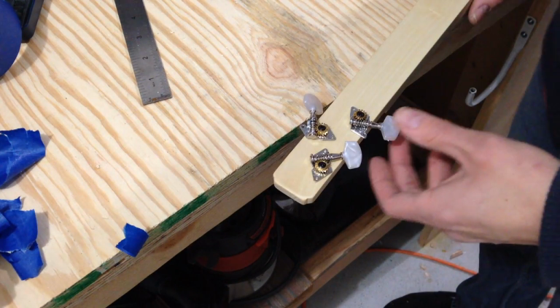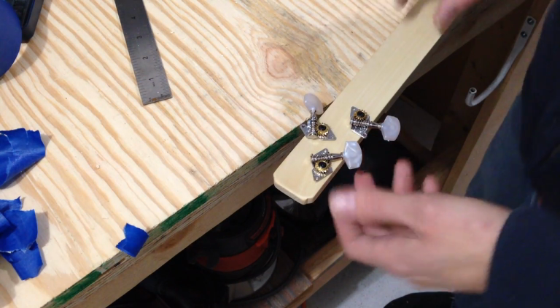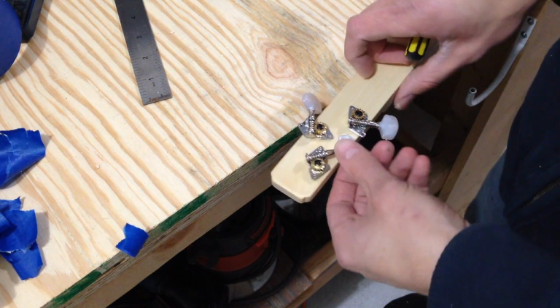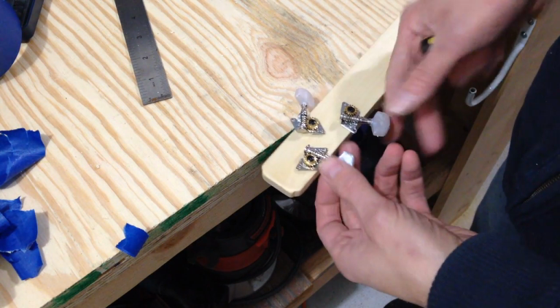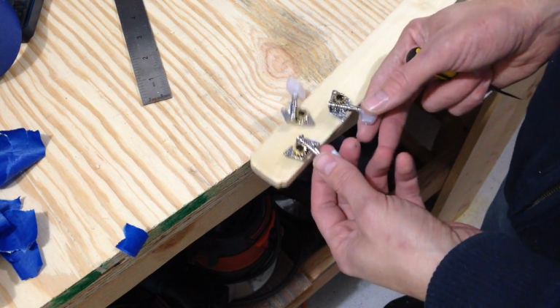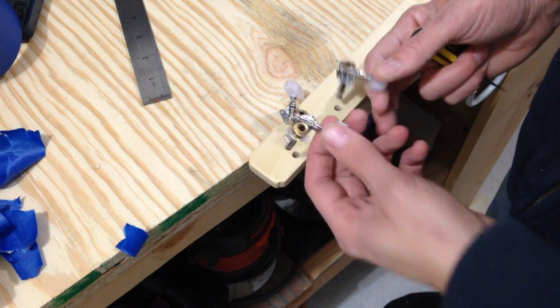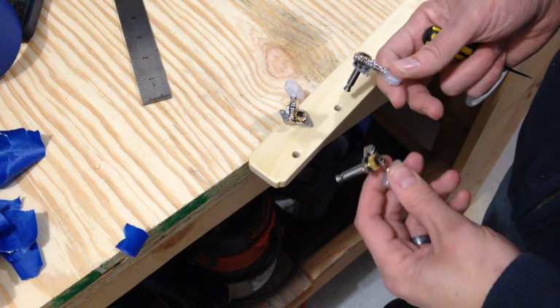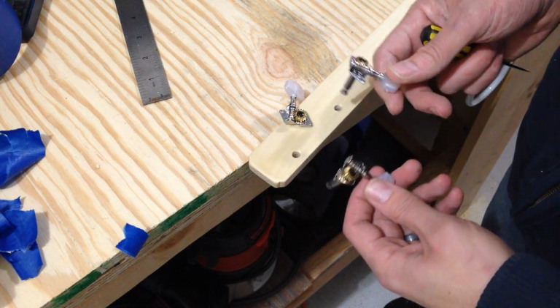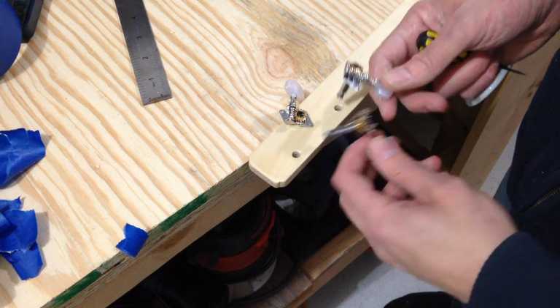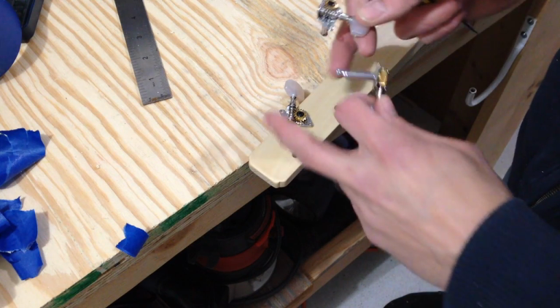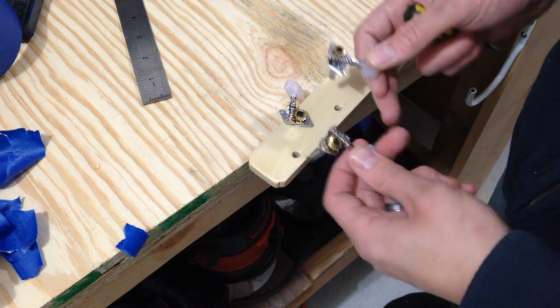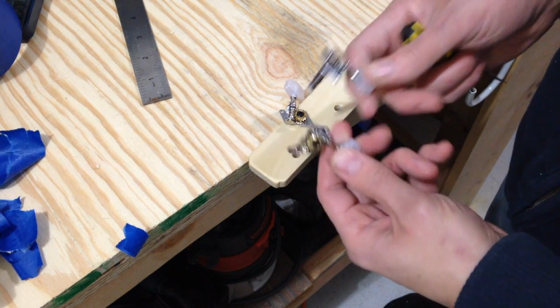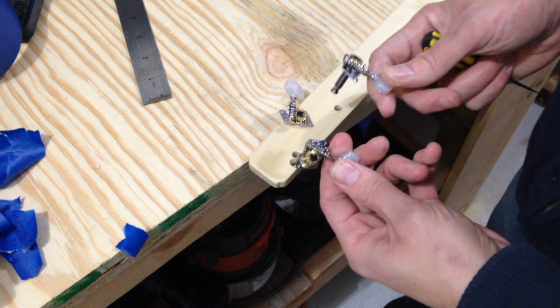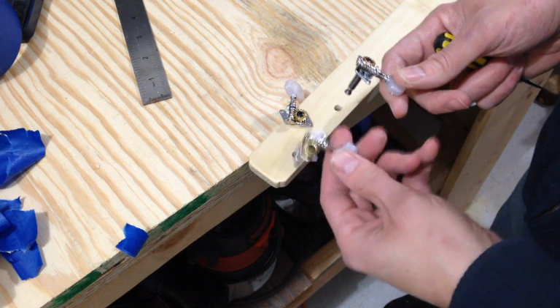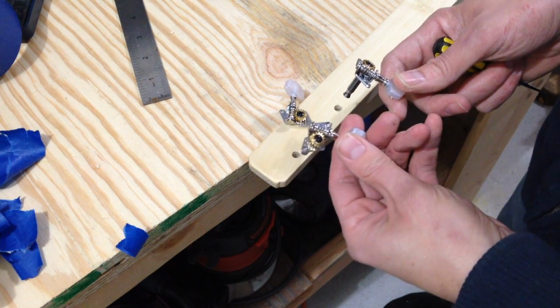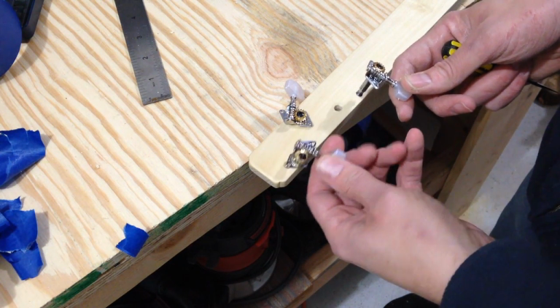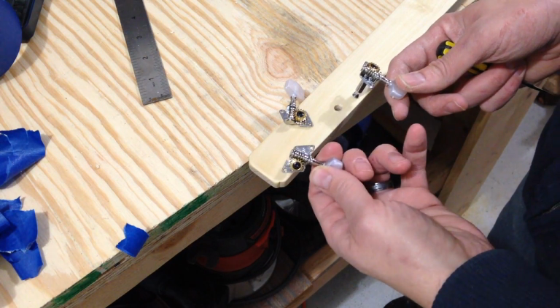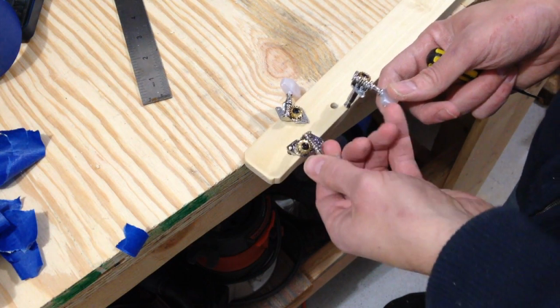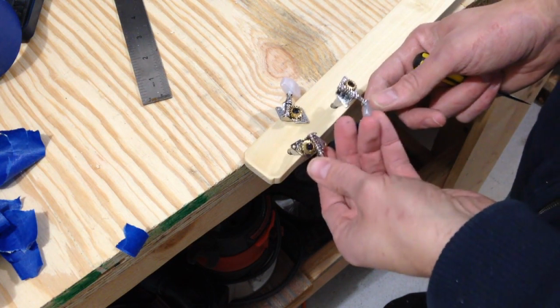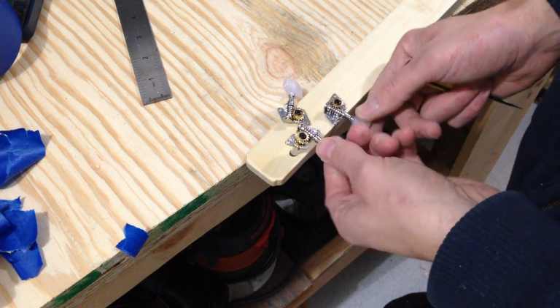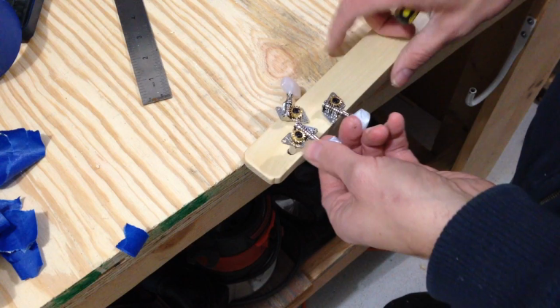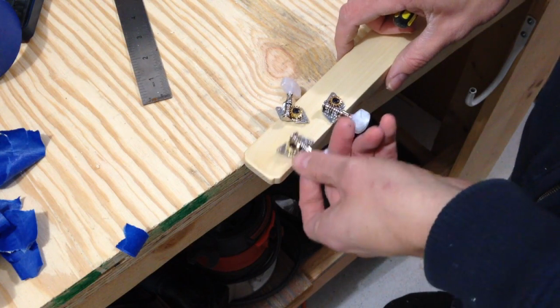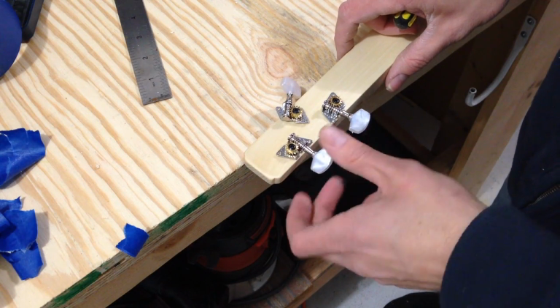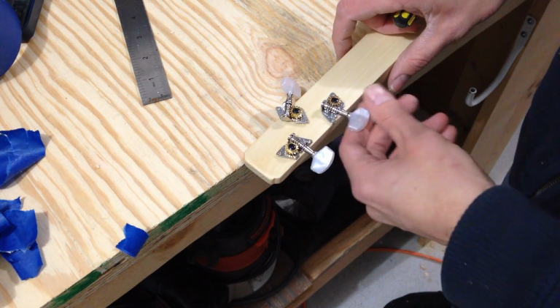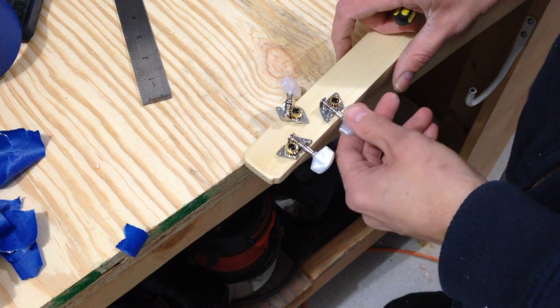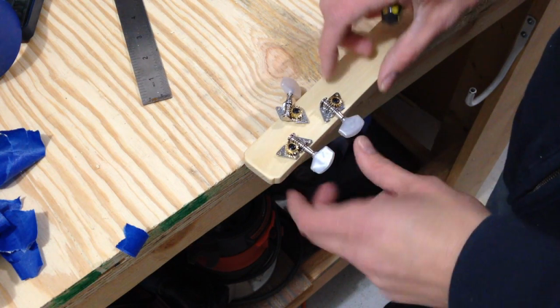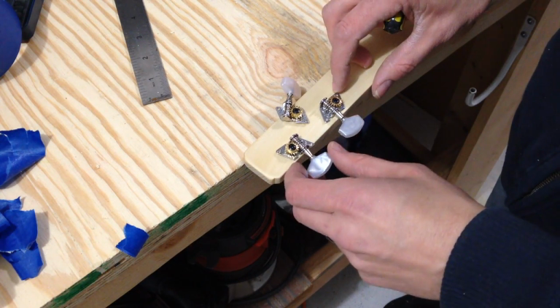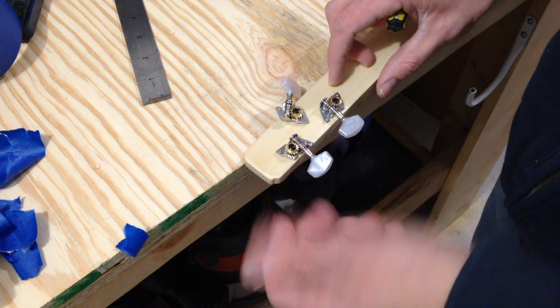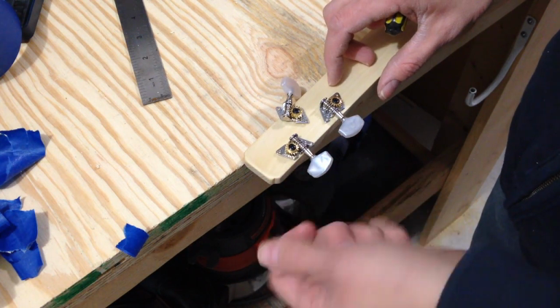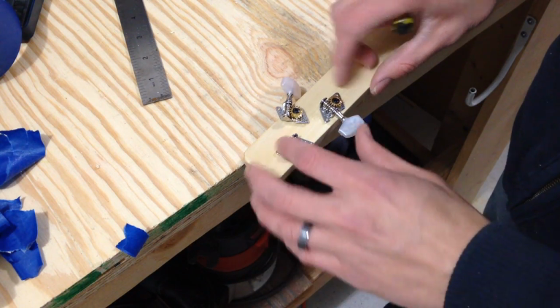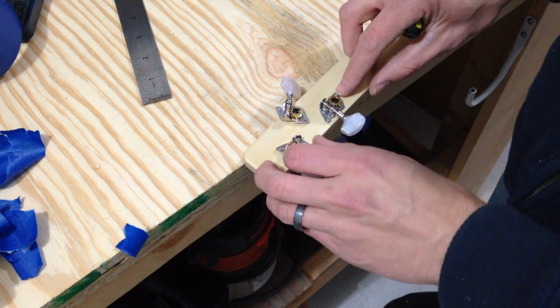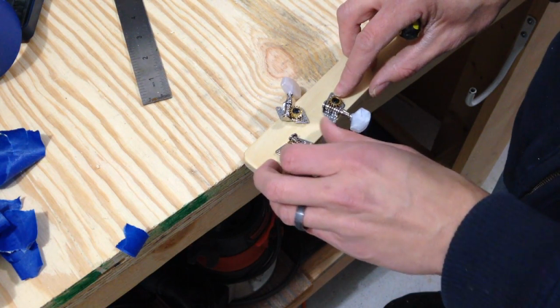I just realized I drilled the holes on the wrong side. I should have had two holes on this side because one of these is going to be upside down, but I'm not re-drilling any holes — it is what it is. I'll just have to turn the knob the opposite way to tune it.